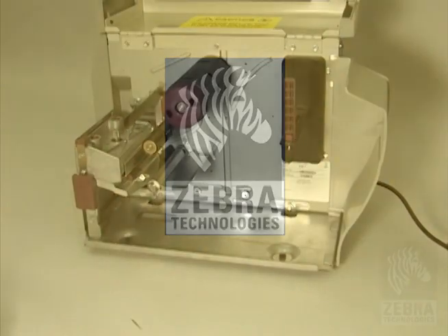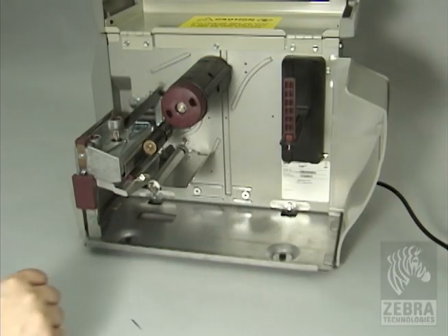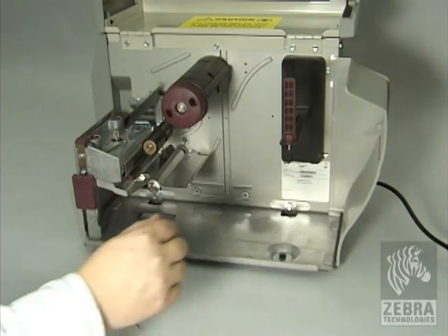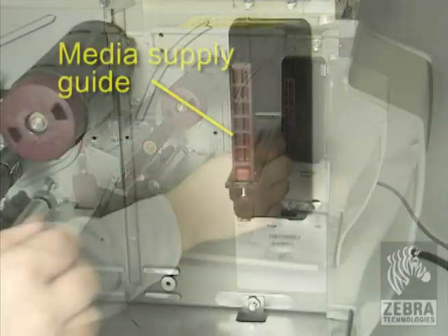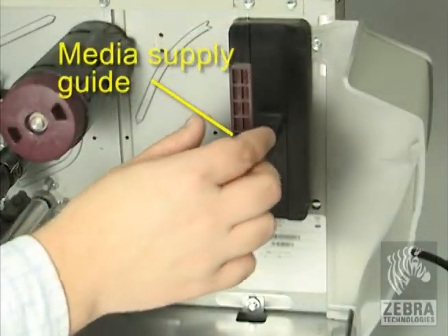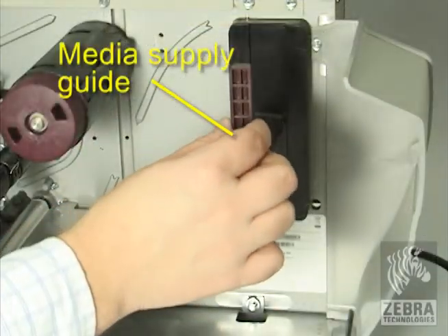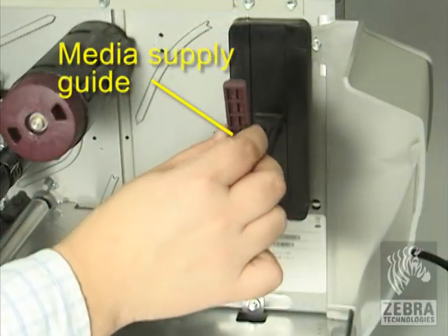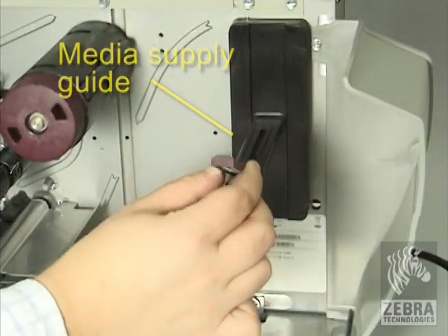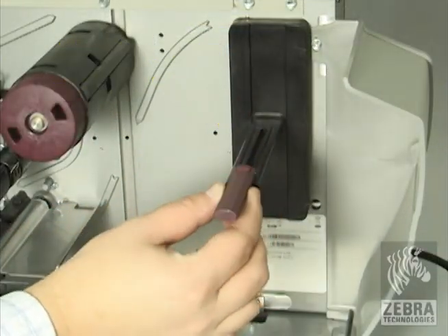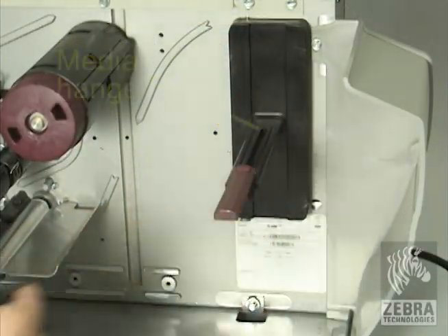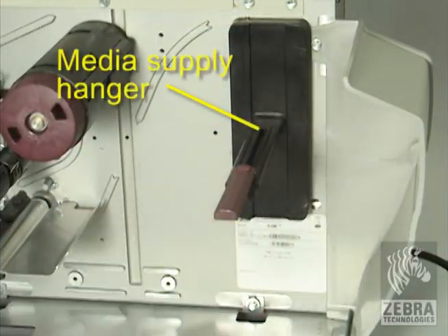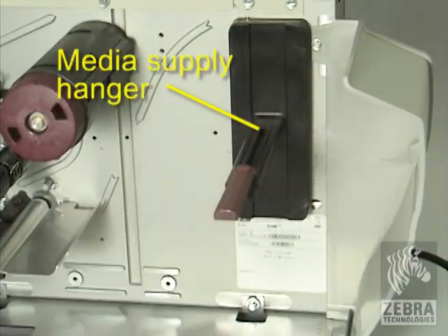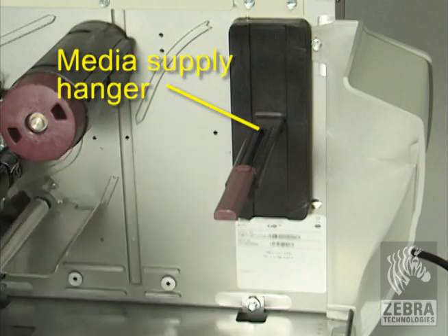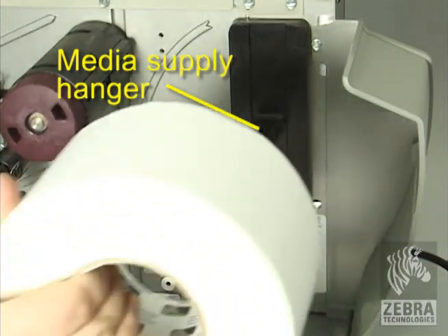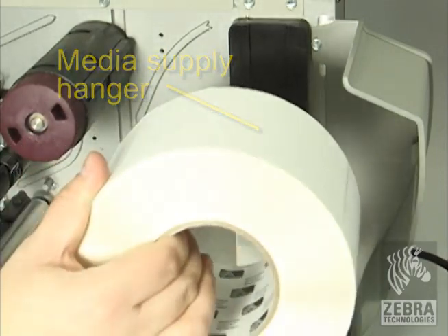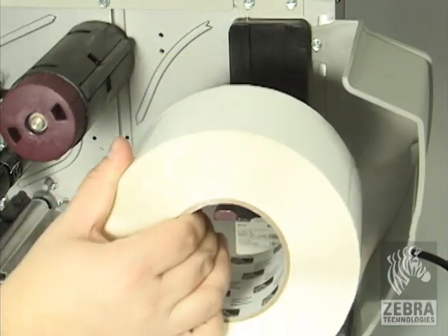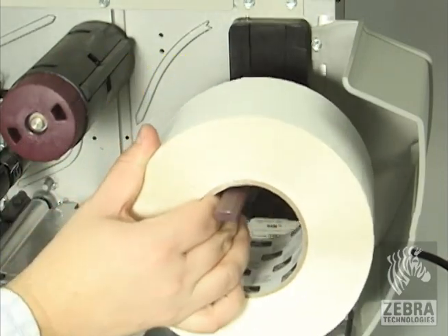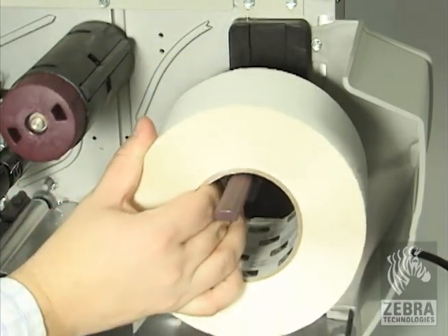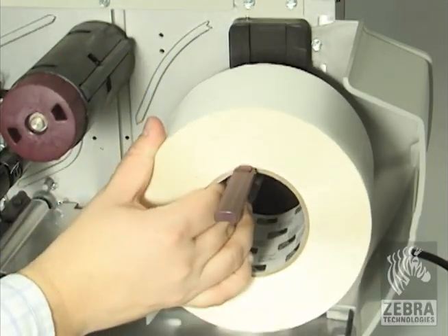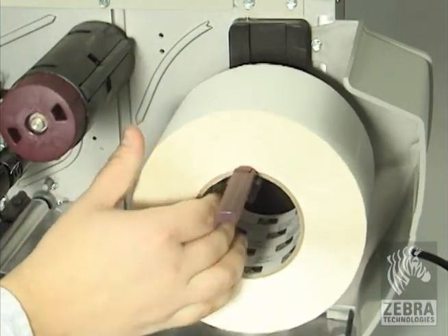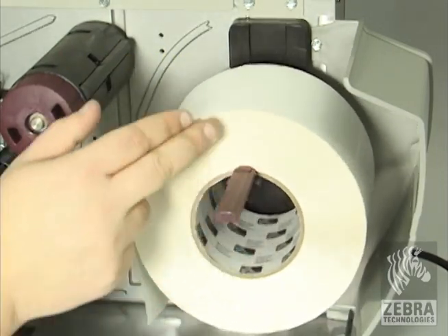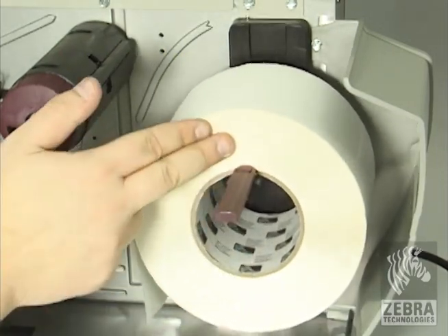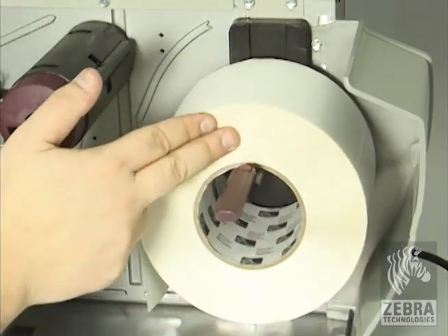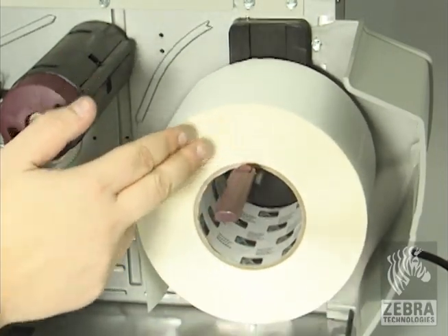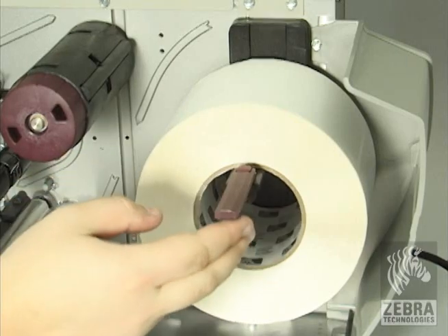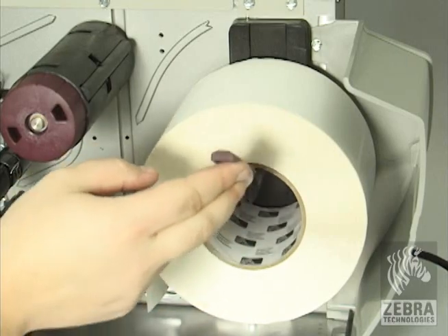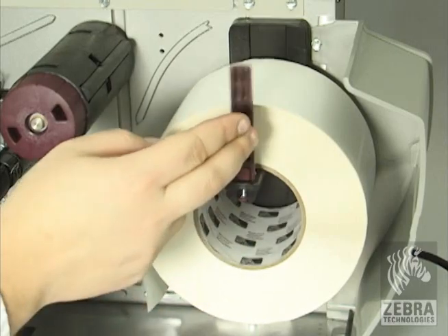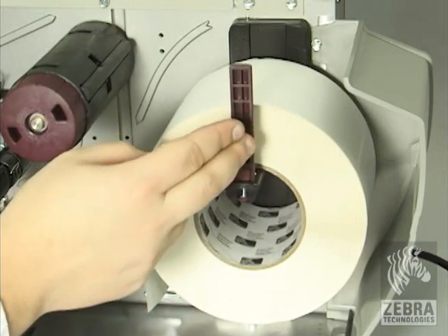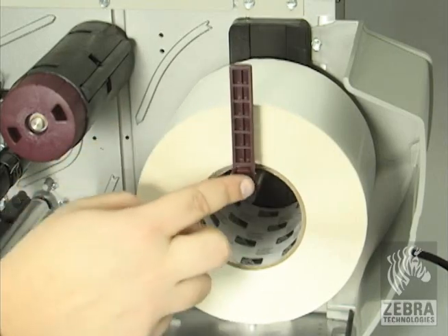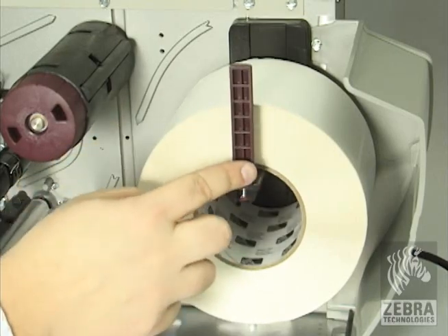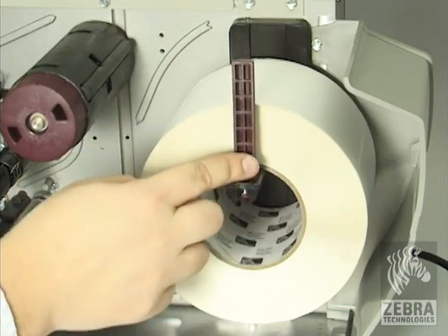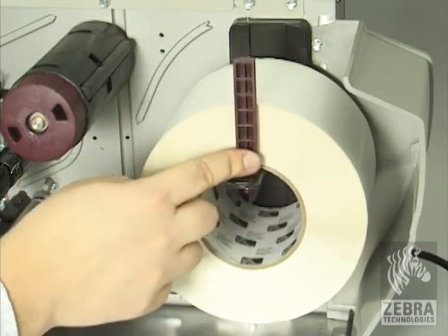Flip down the media supply guide. Place the roll of media on the media supply hanger. Push the roll as far back as it will go. Flip up the media supply guide and then slide it until it touches, but does not restrict the edge of the roll.